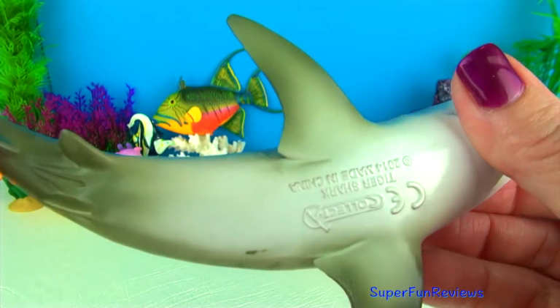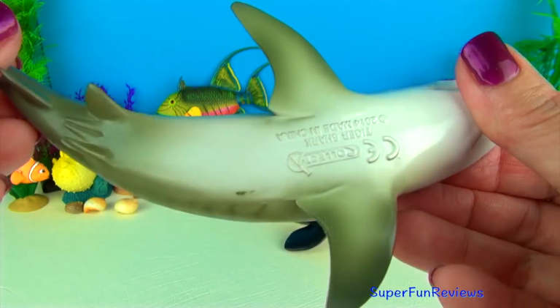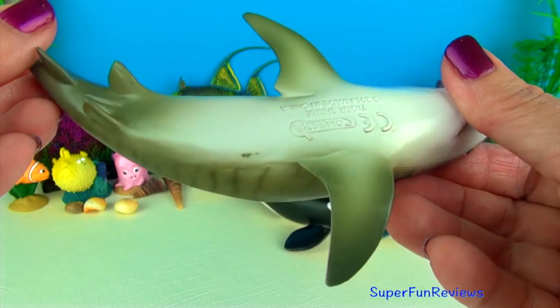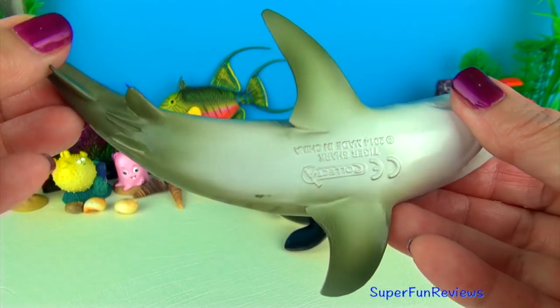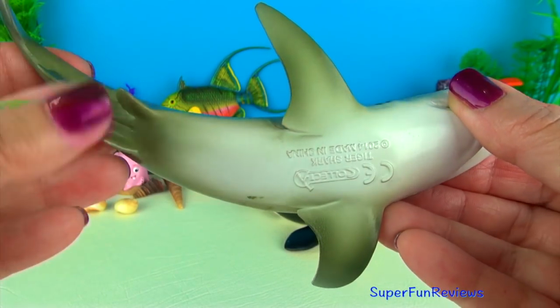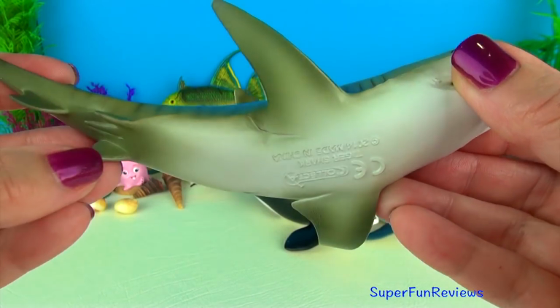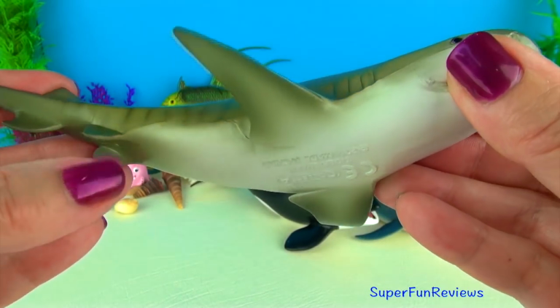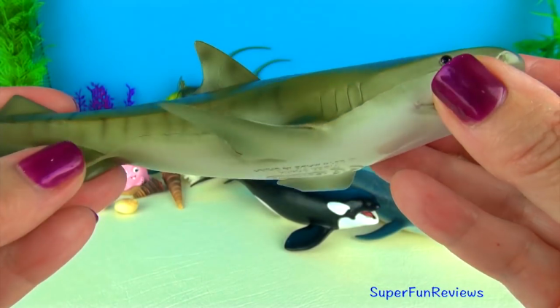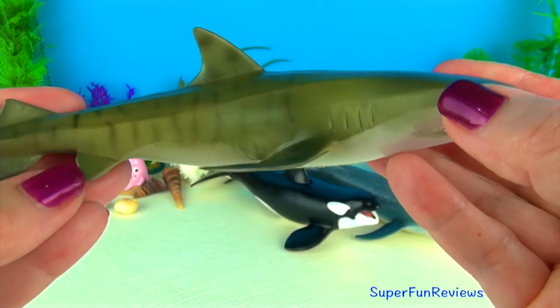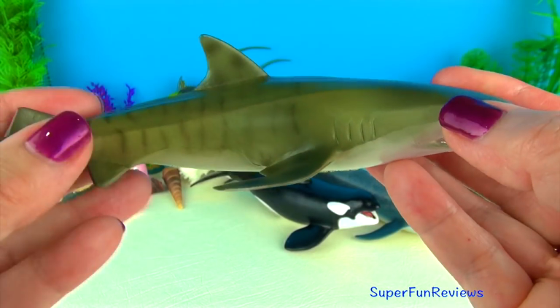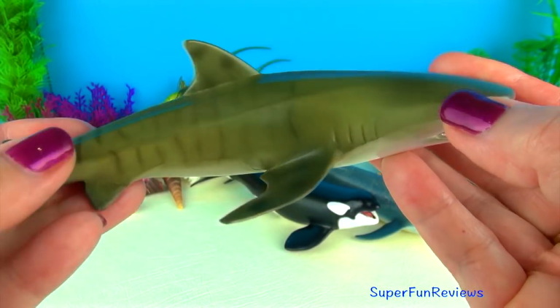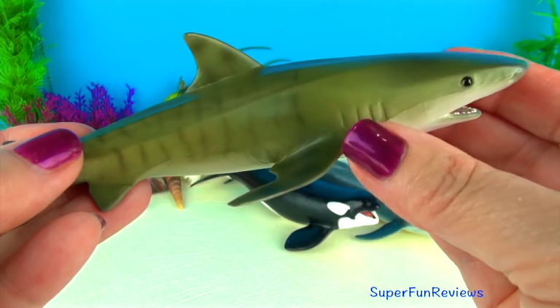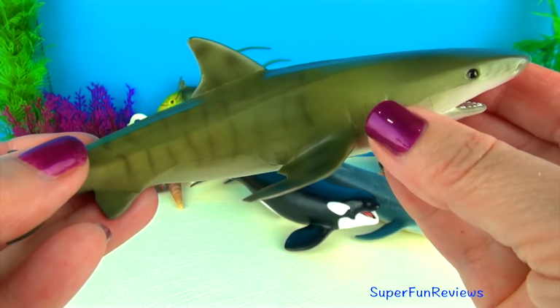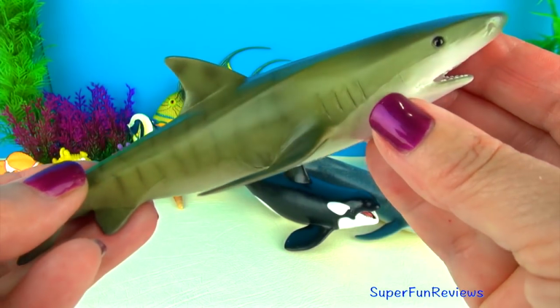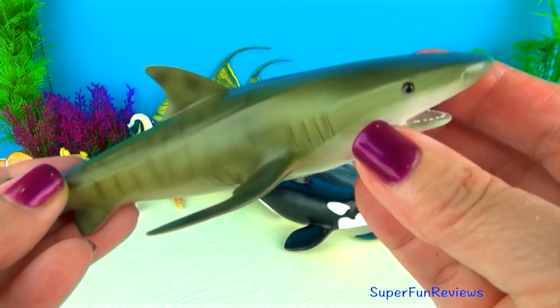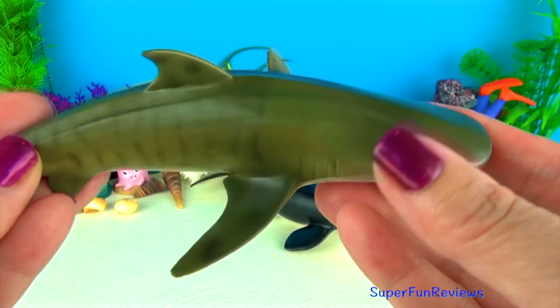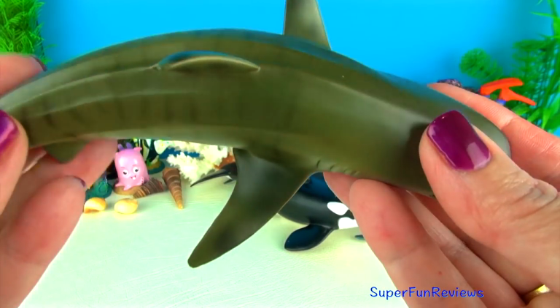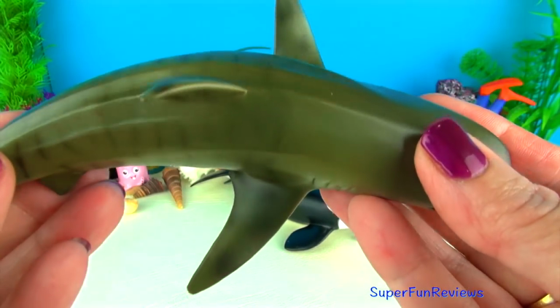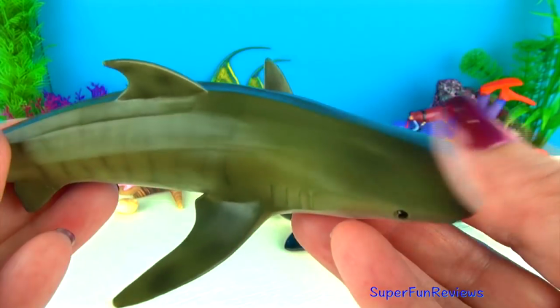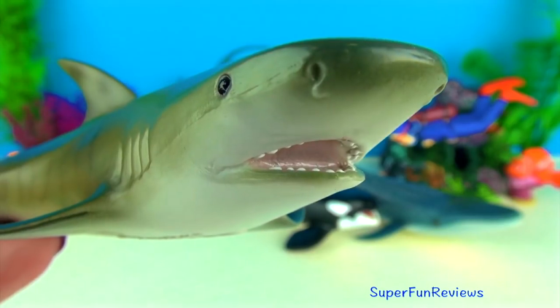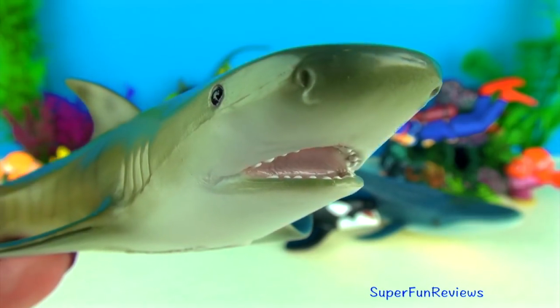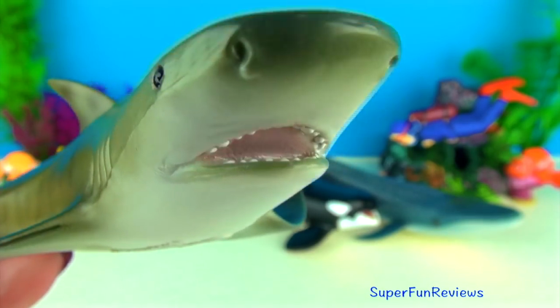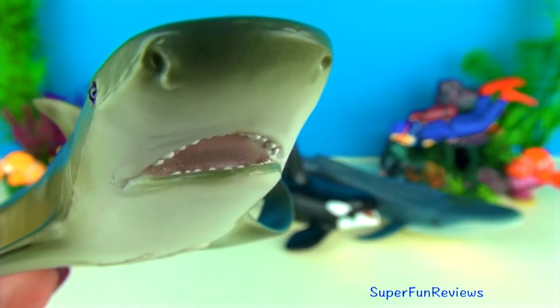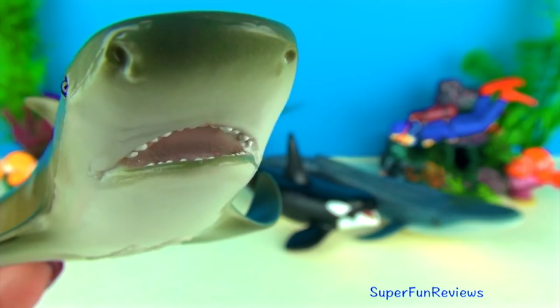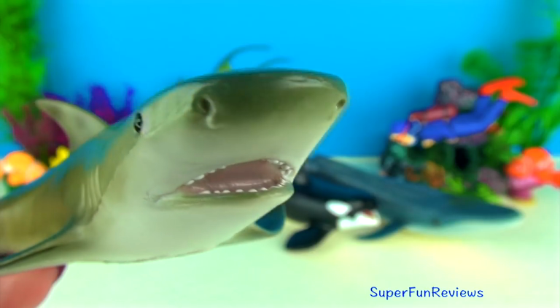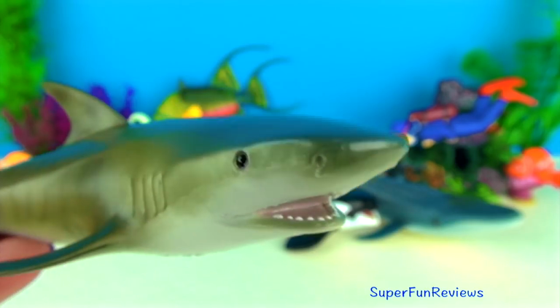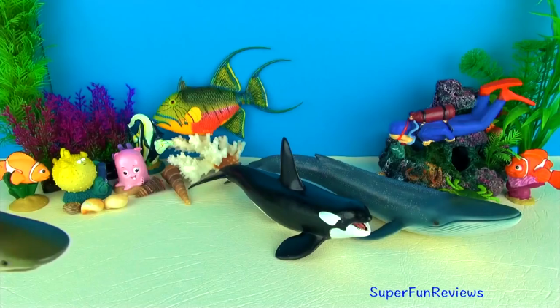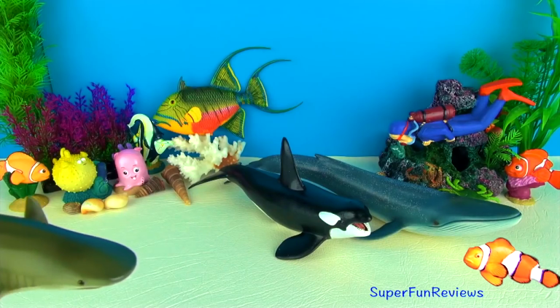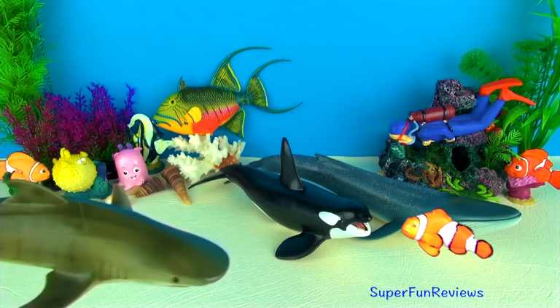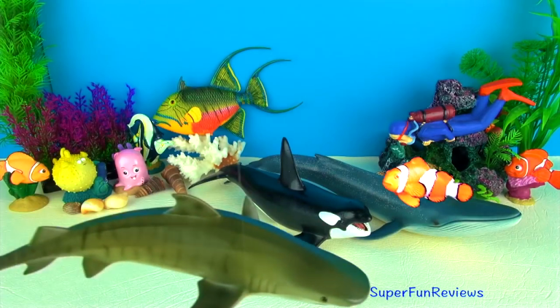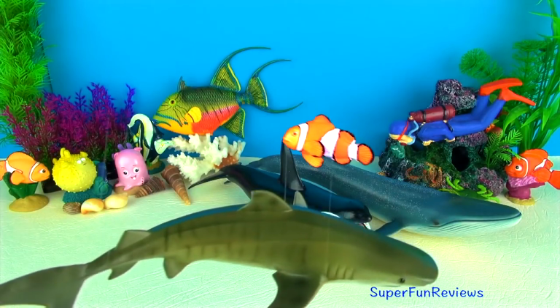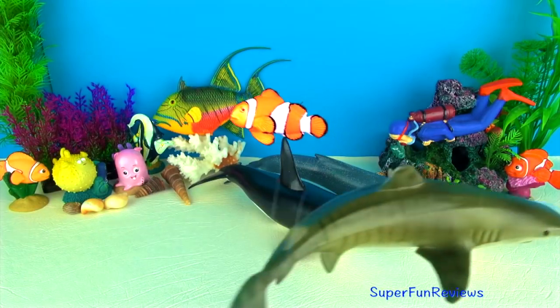Their diet includes stingrays, sea snakes, seals, birds, squids and even licence plates and old tyres. Tiger sharks get their name from the dark vertical stripes found mainly on younger sharks, which fade as they mature.